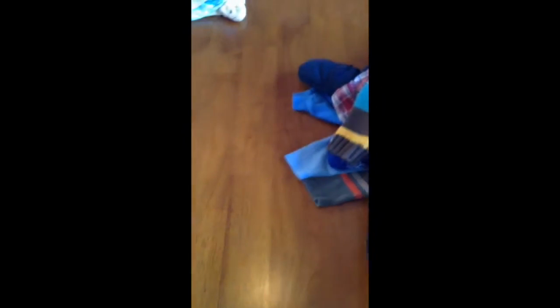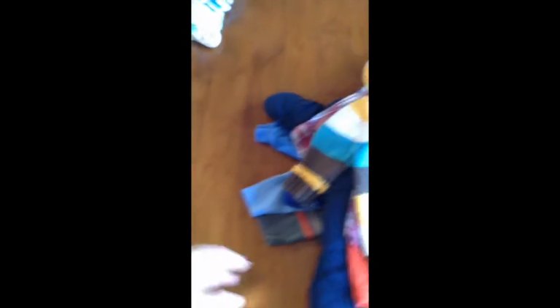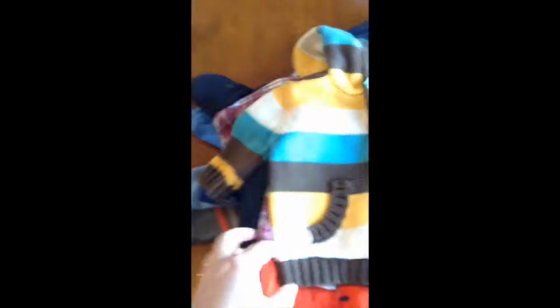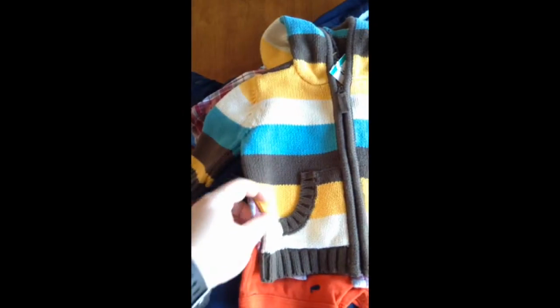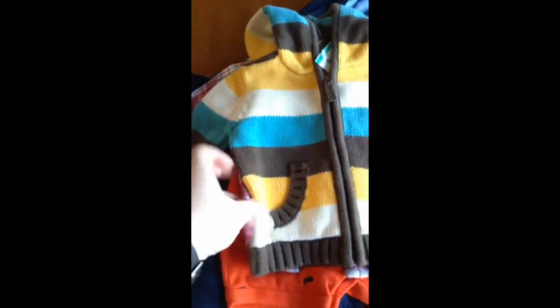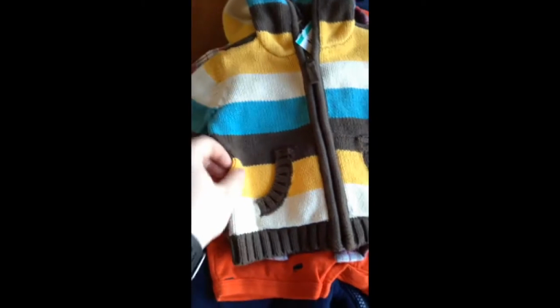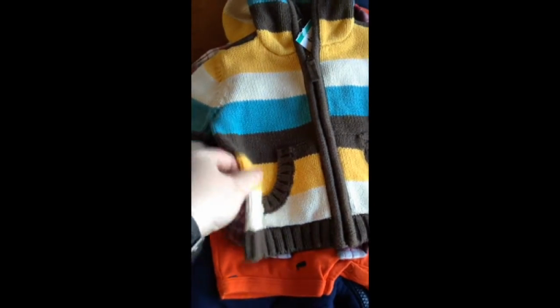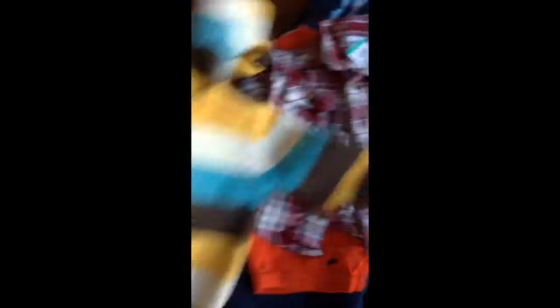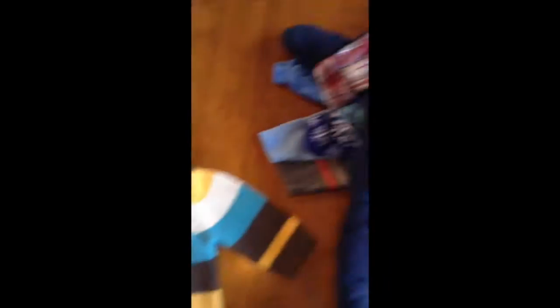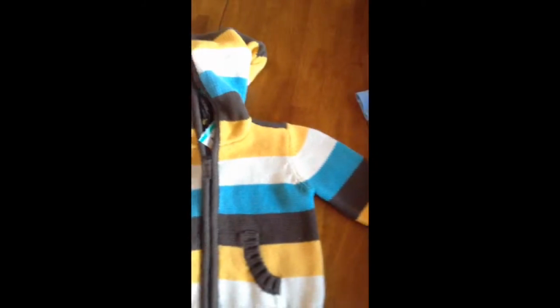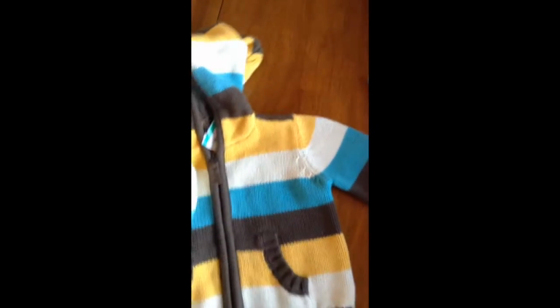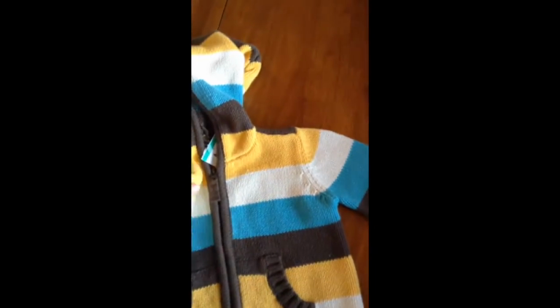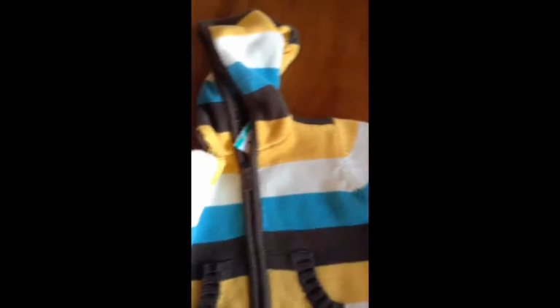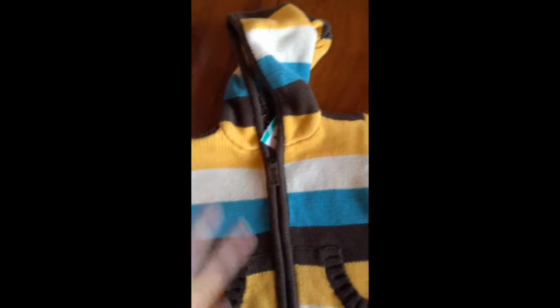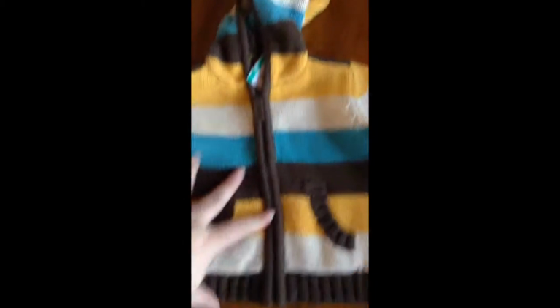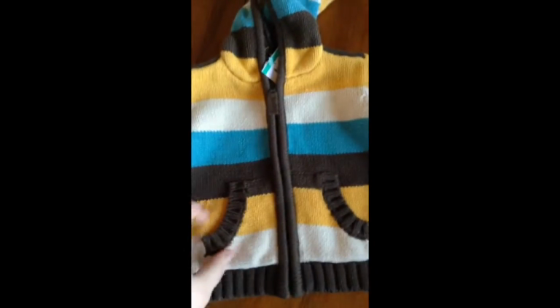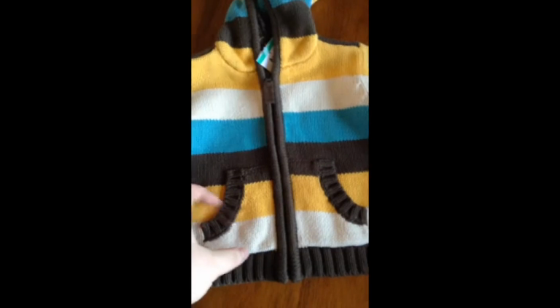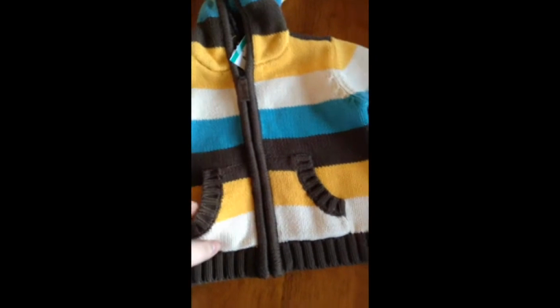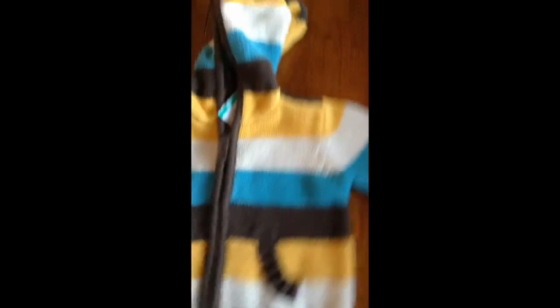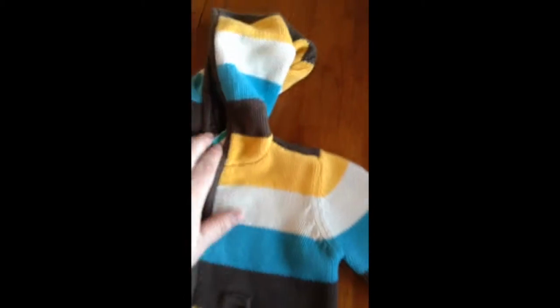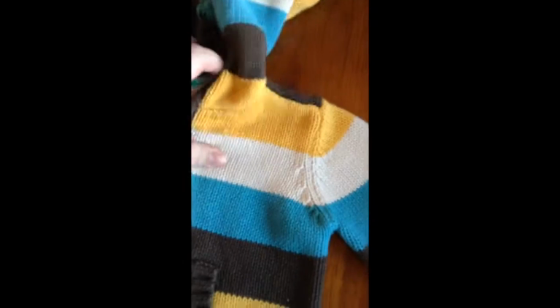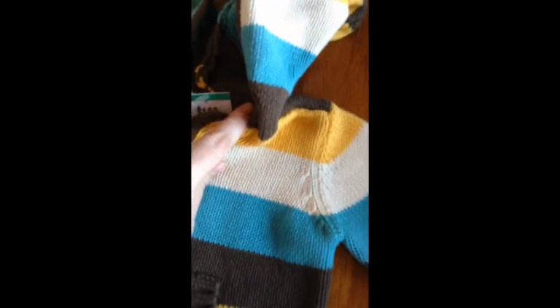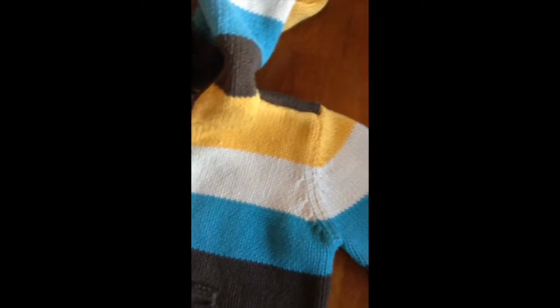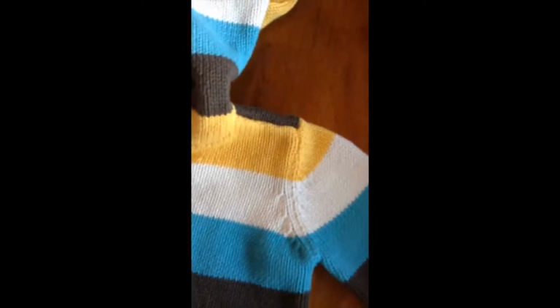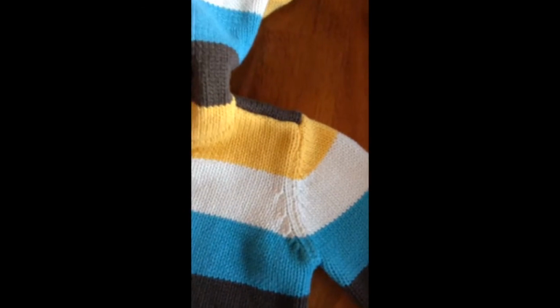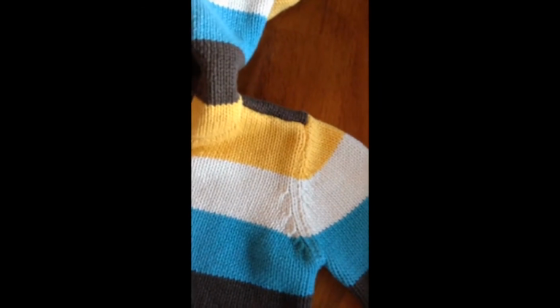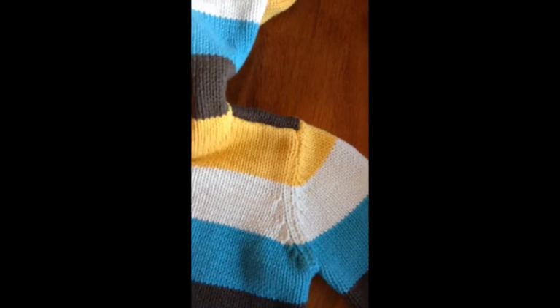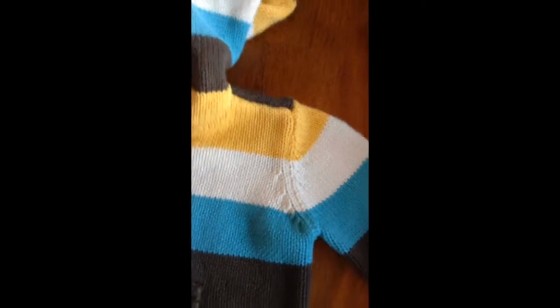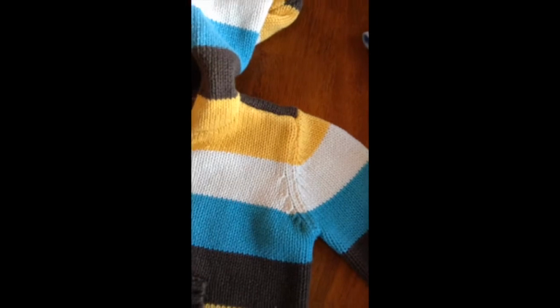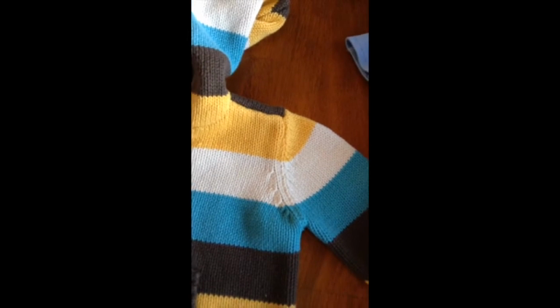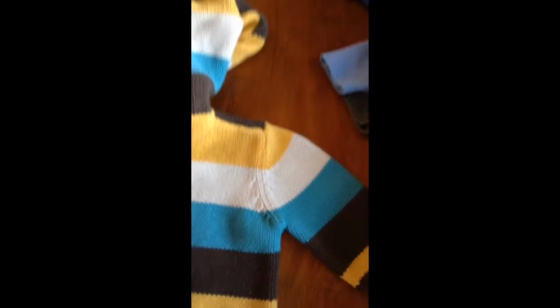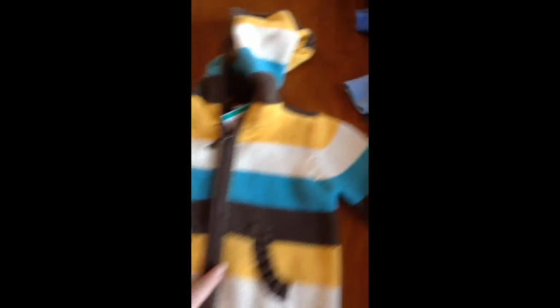And I got this jacket. It's a really nice thick sweater material, it has little pockets, and it is from Old Navy, three to six months, and it was $0.99.